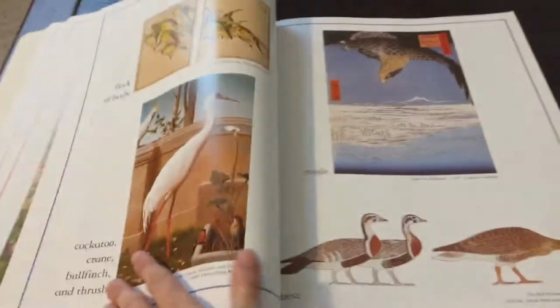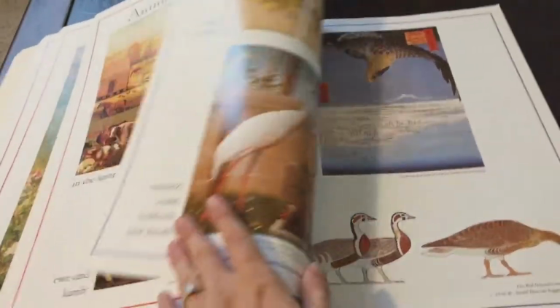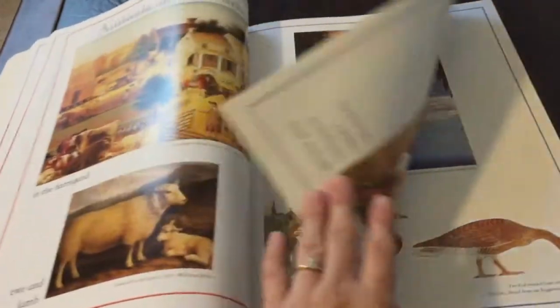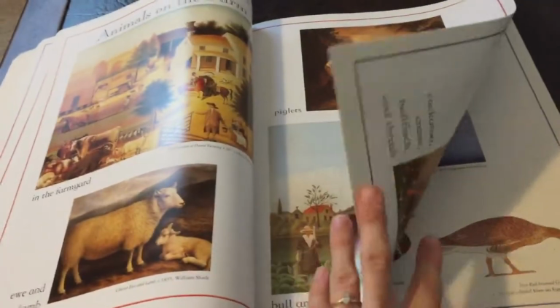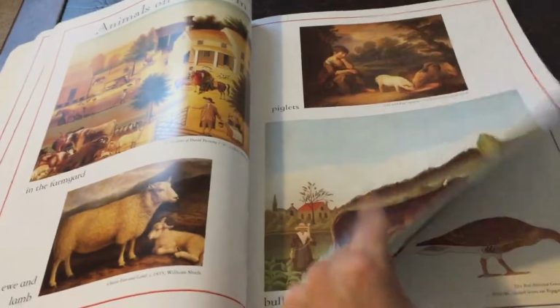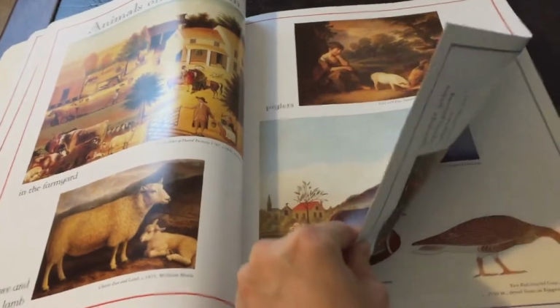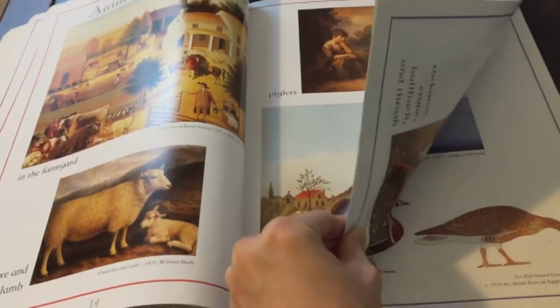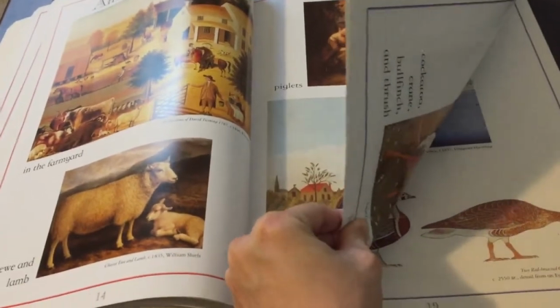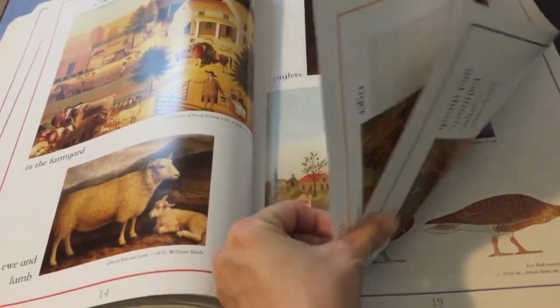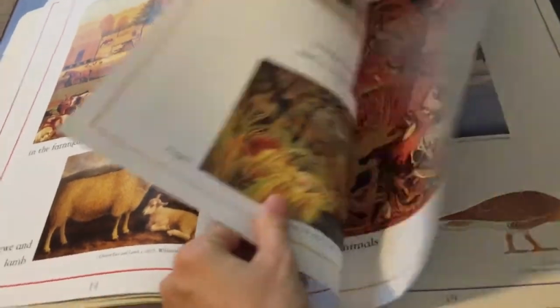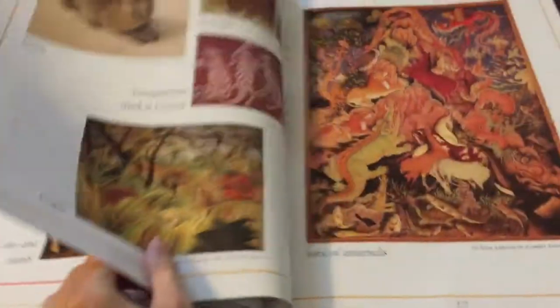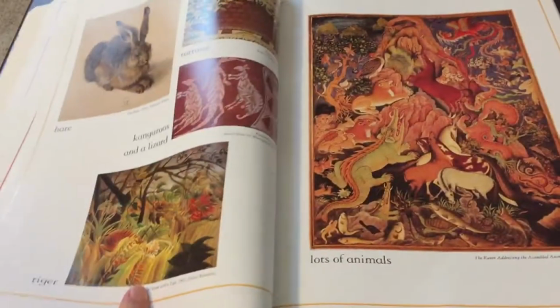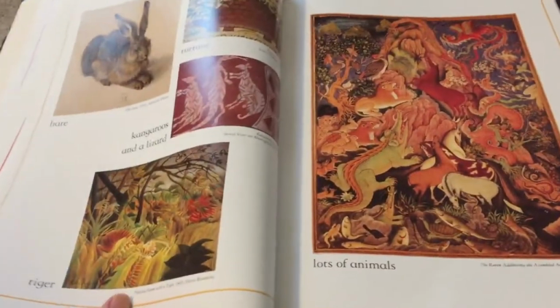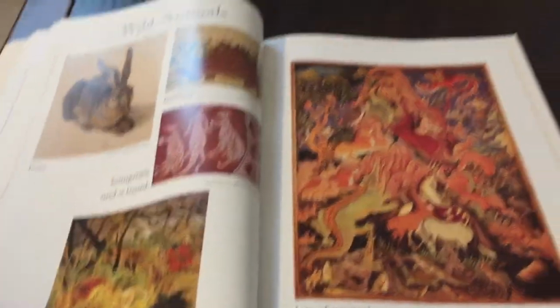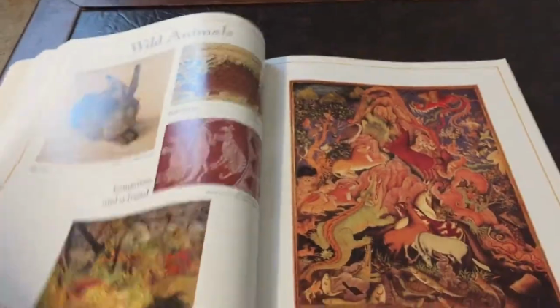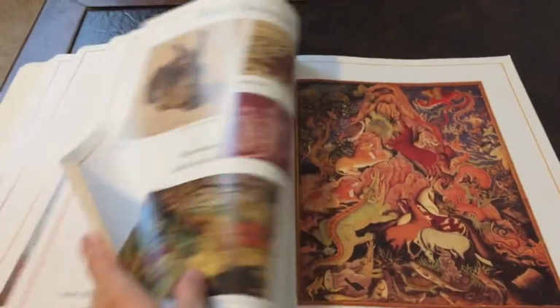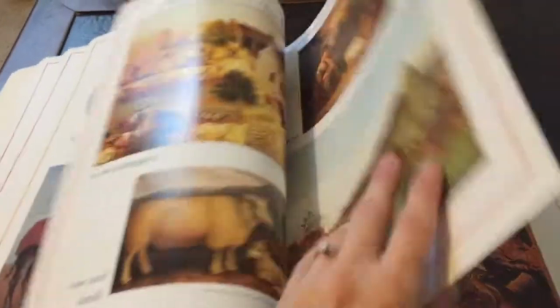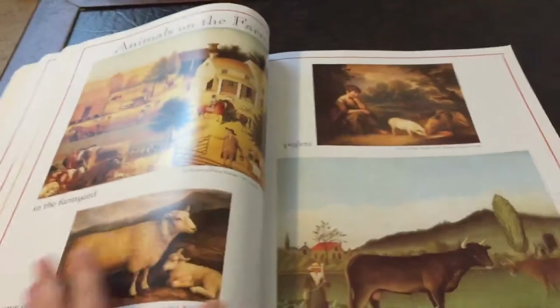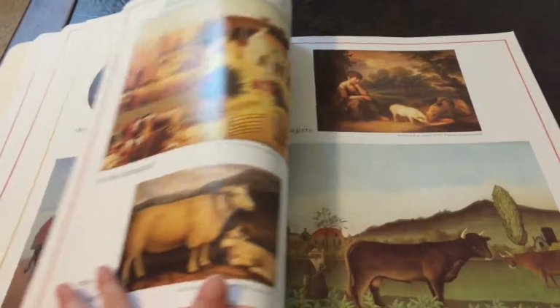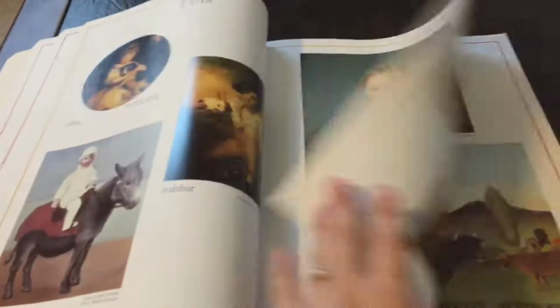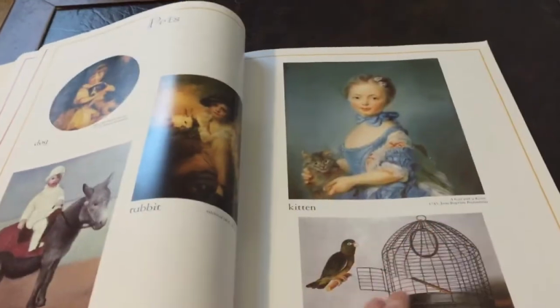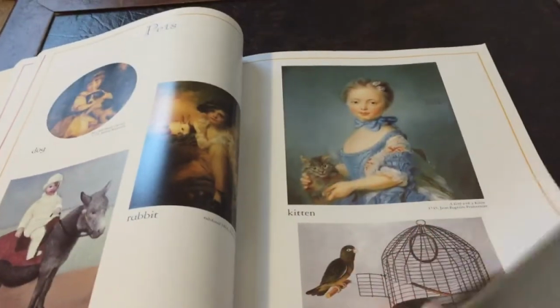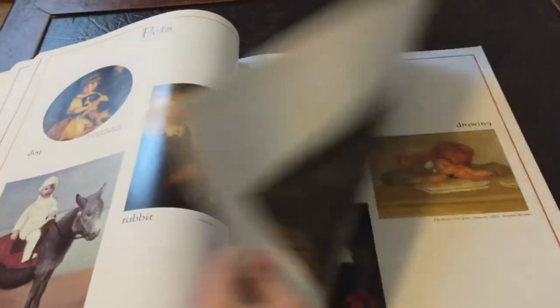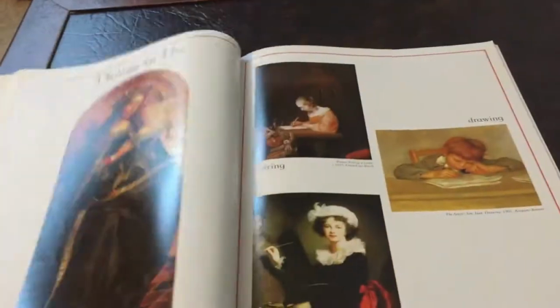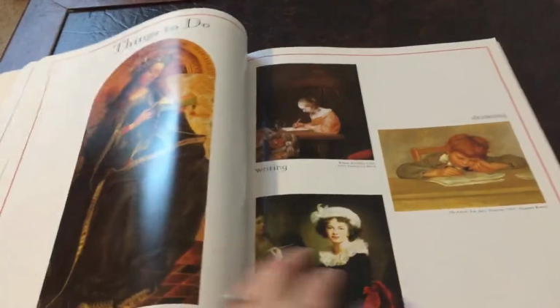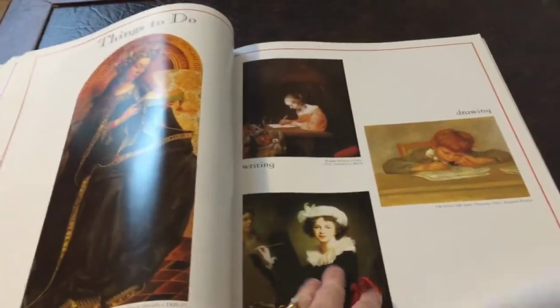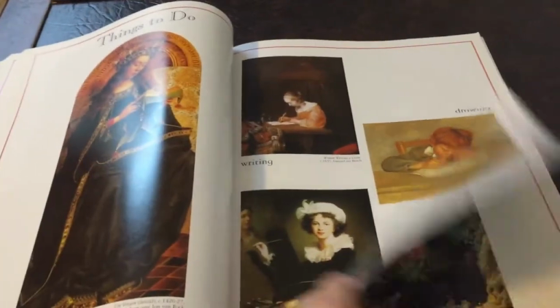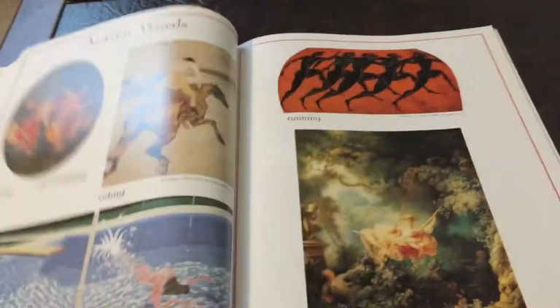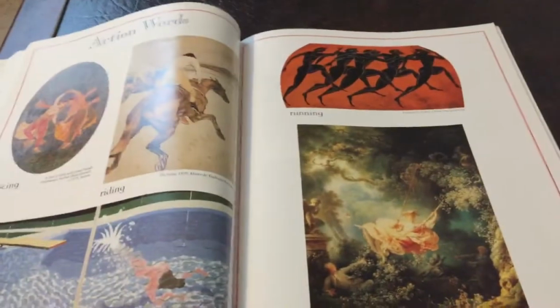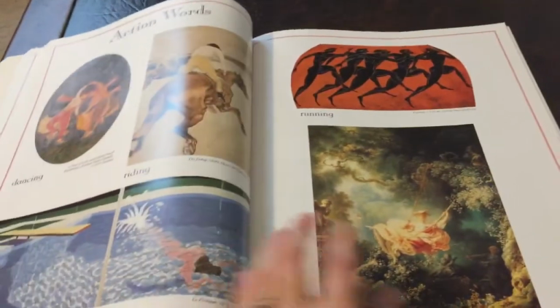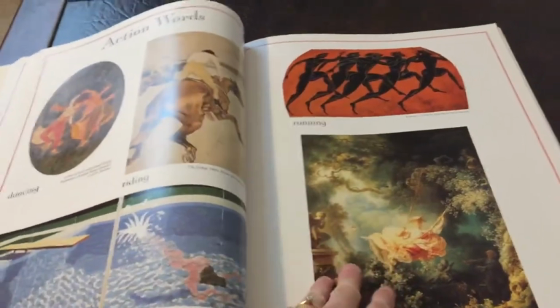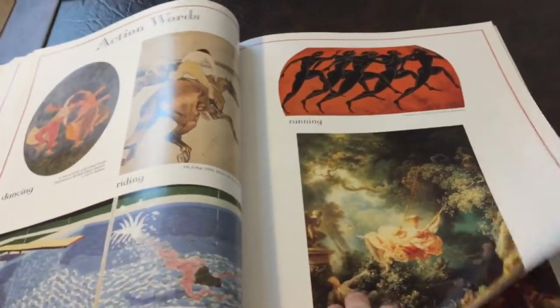My son's non-verbal, so I just ask him questions and he points to the answer if he knew it. If not, I told him the answer. This is a pretty cool book to engage your child into learning words and art.